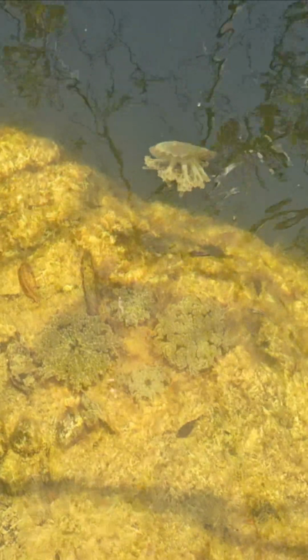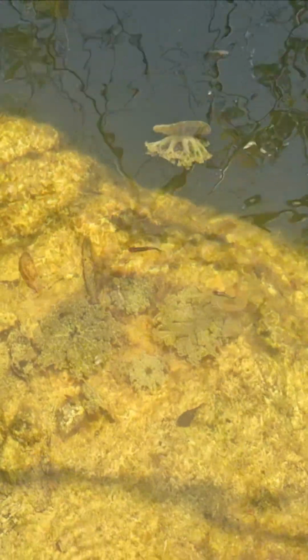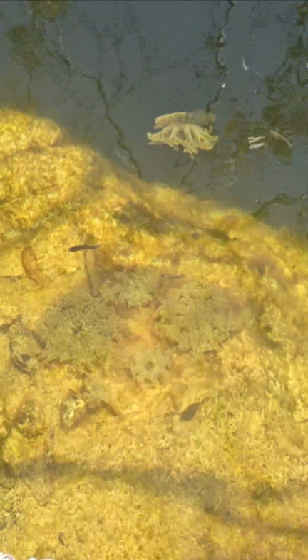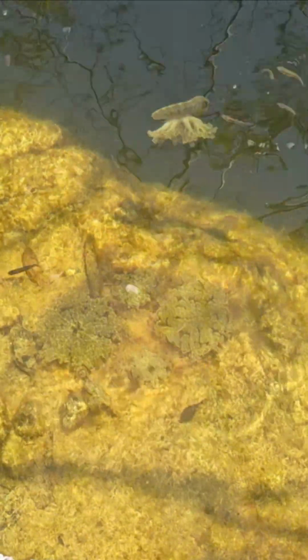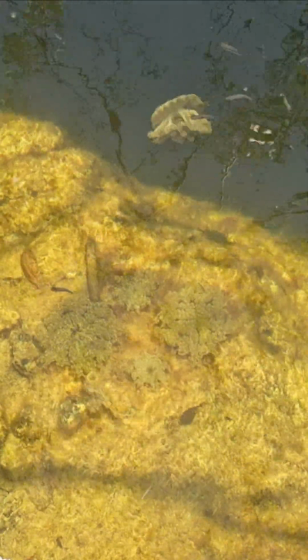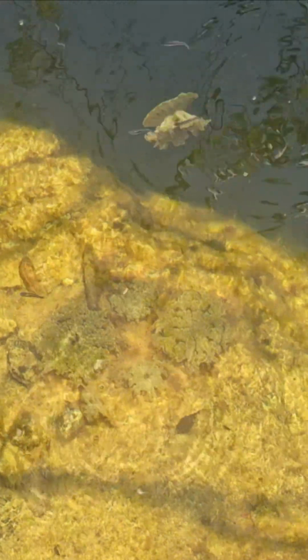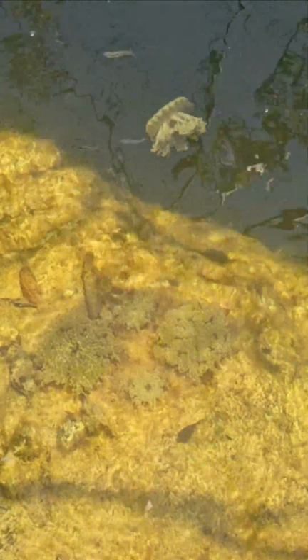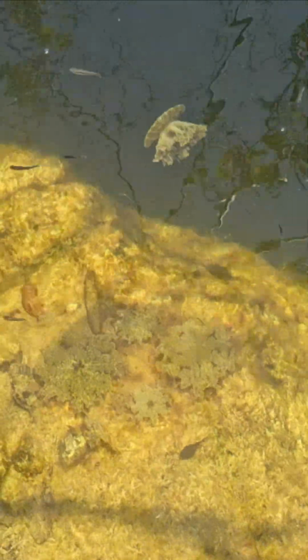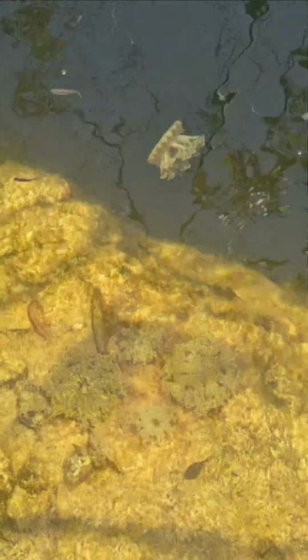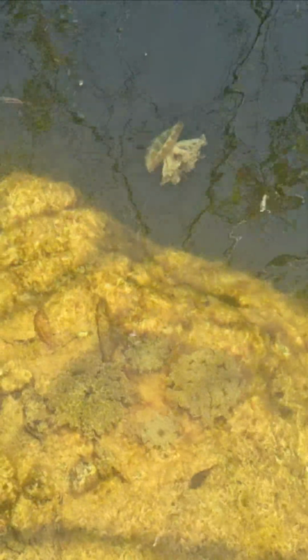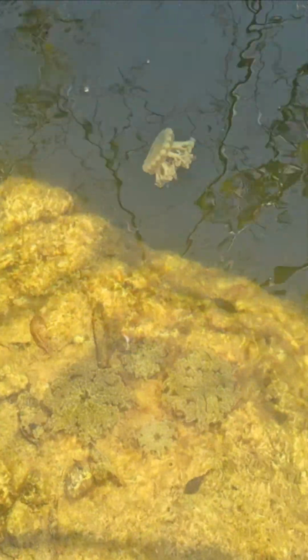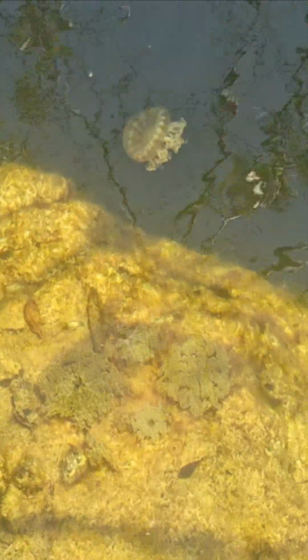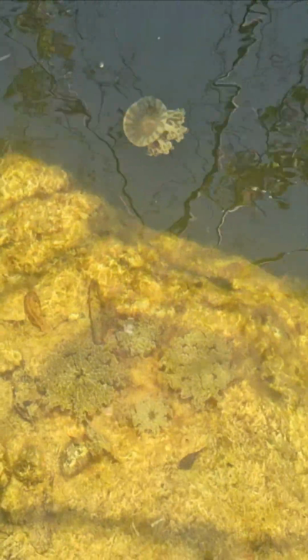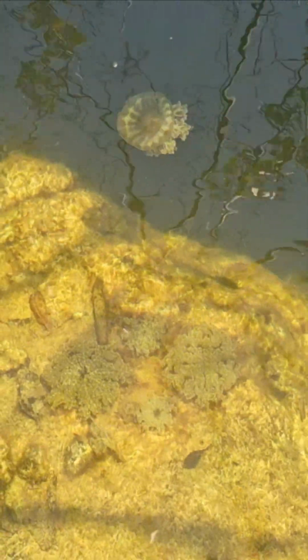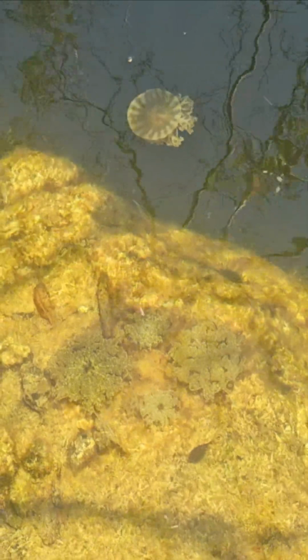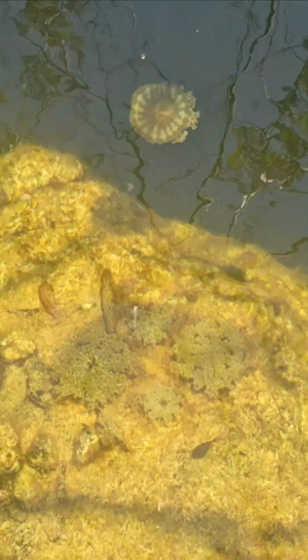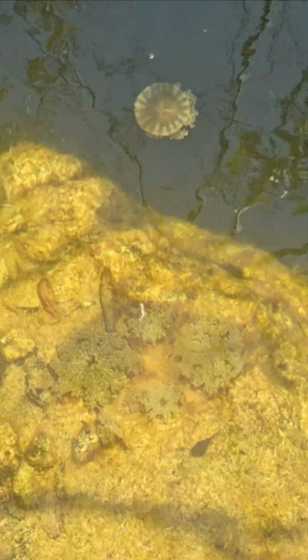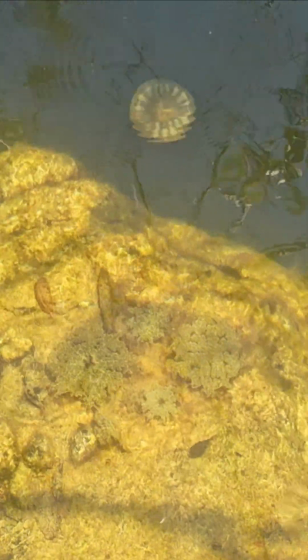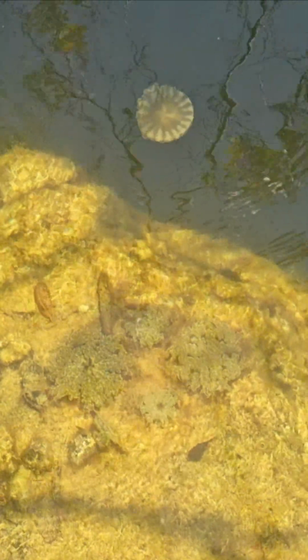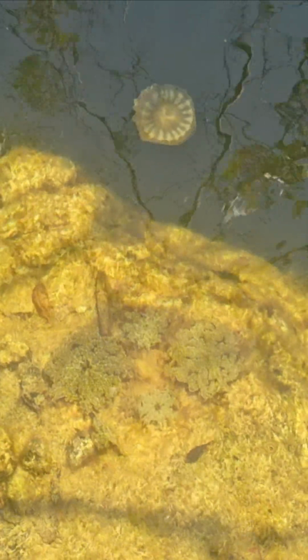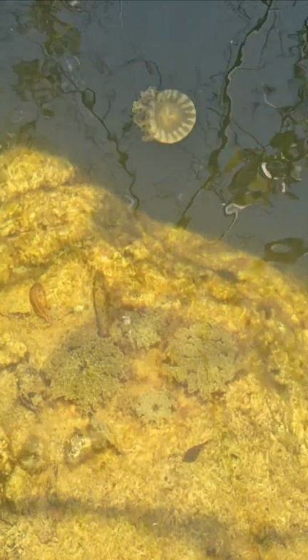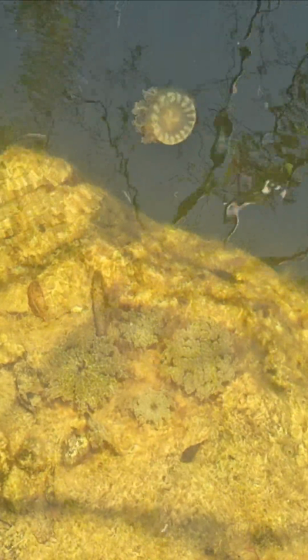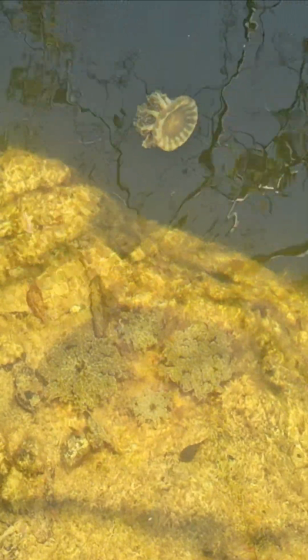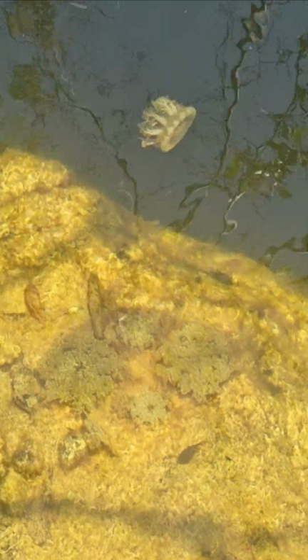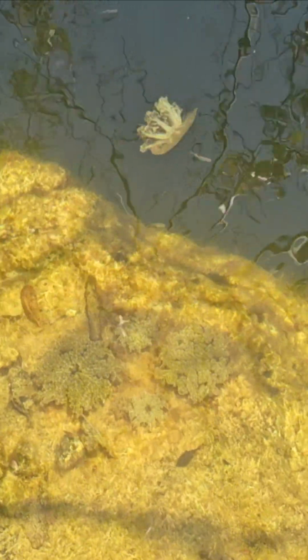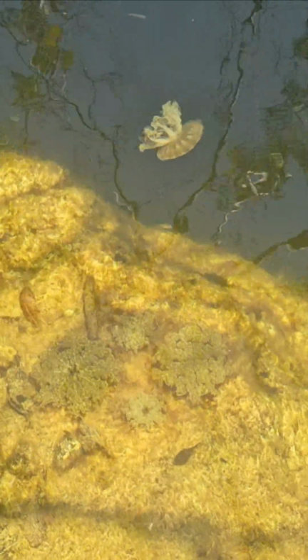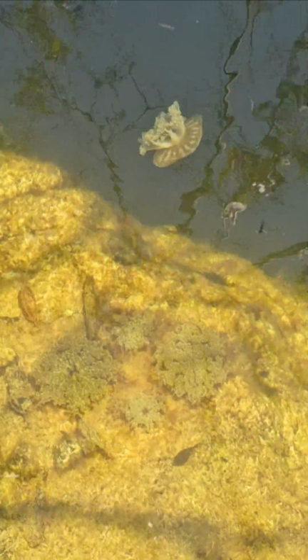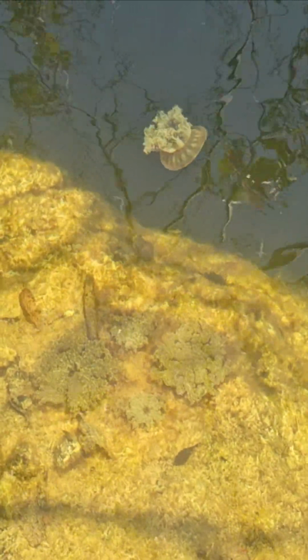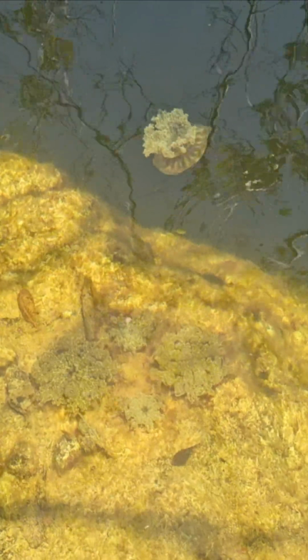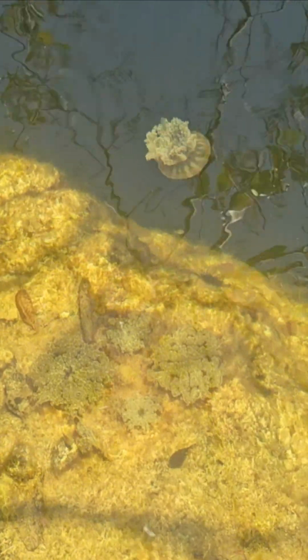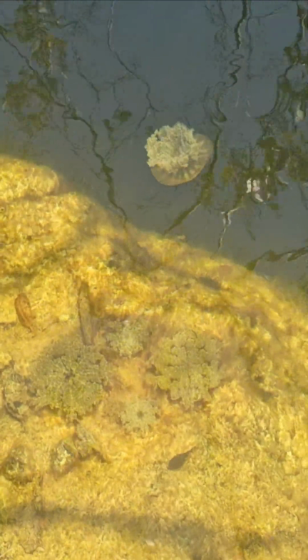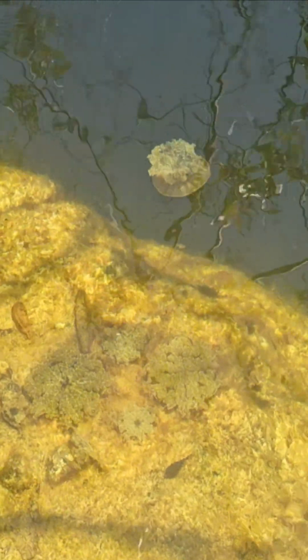Things attached to the rock there — those are the same thing as what you see swimming. They're all upside-down jellyfish. They usually cling to the rock, but every now and then they decide to get up and walk around.